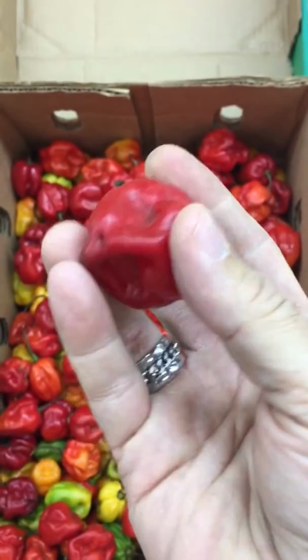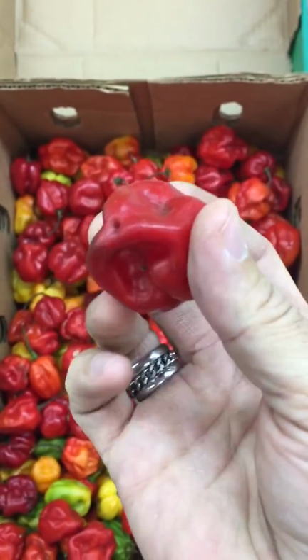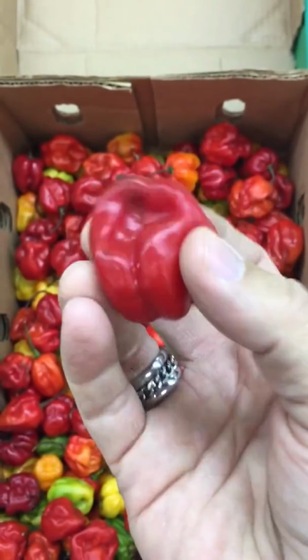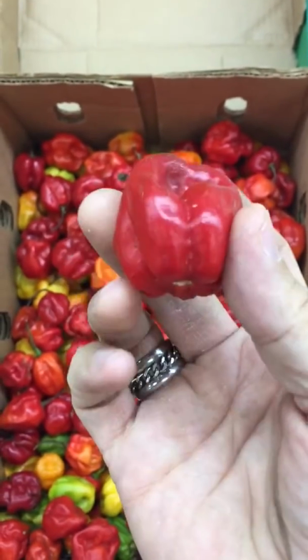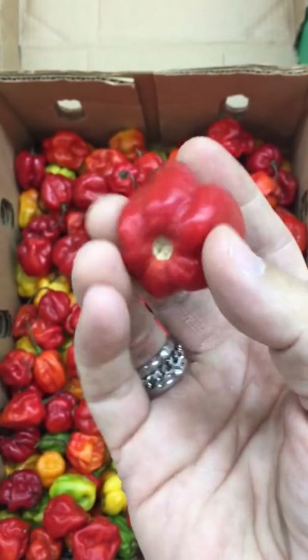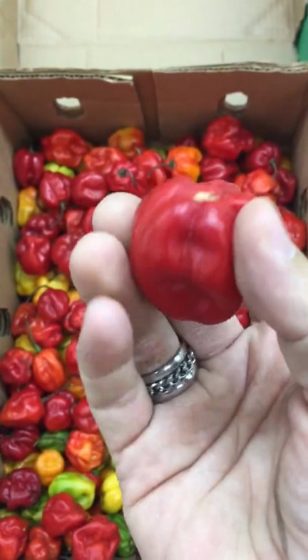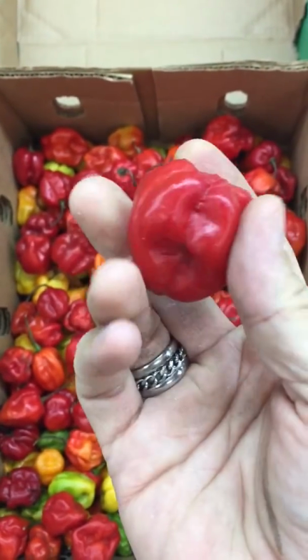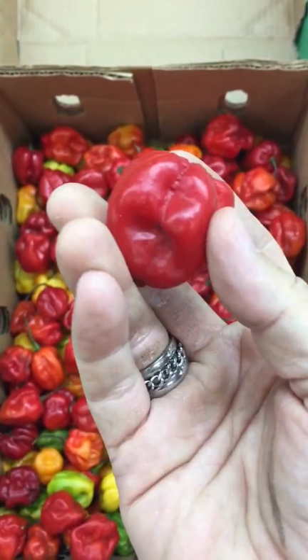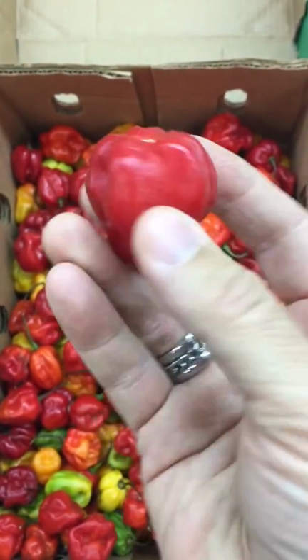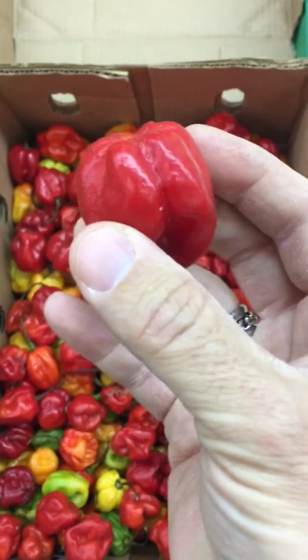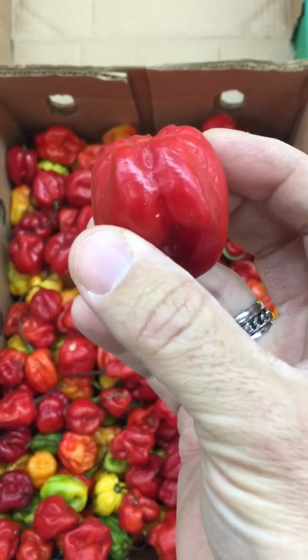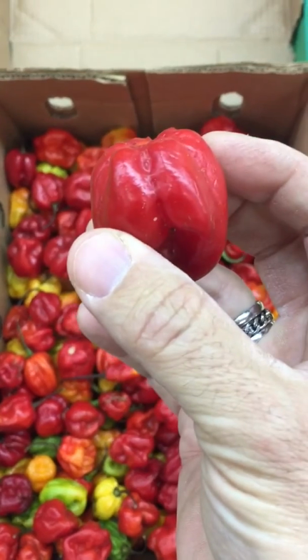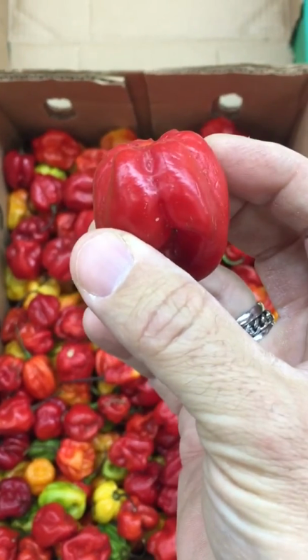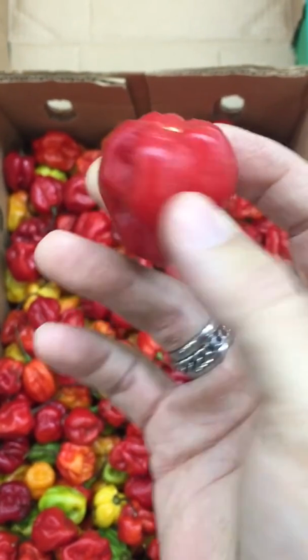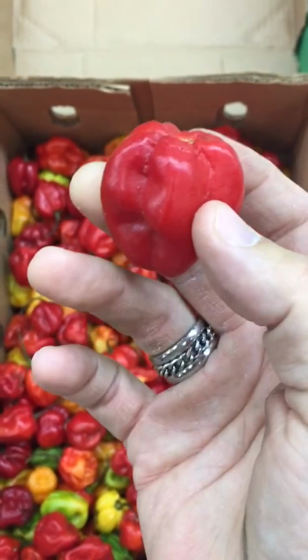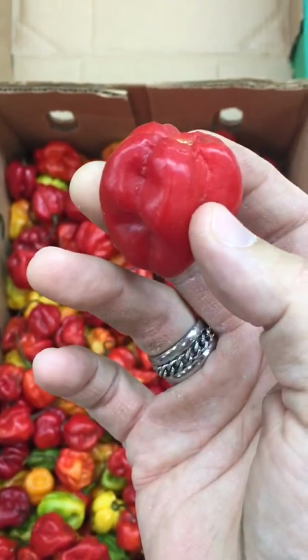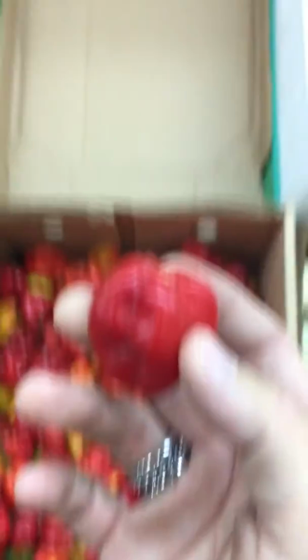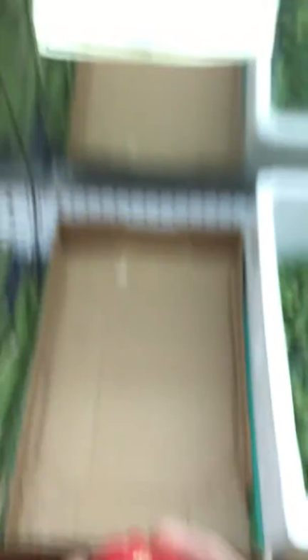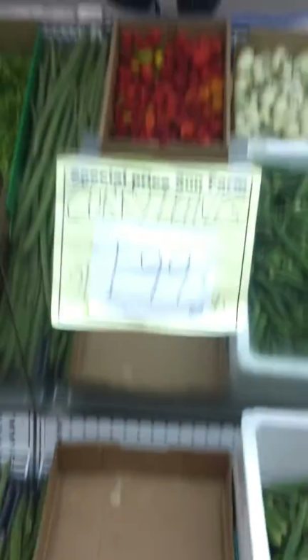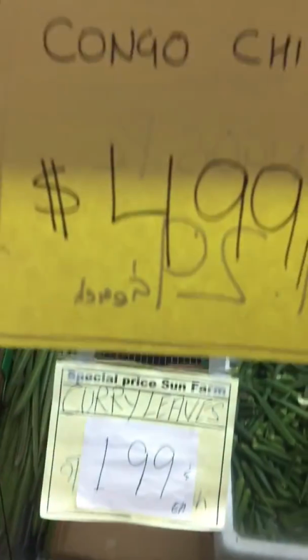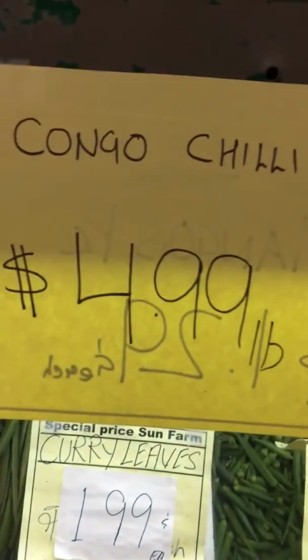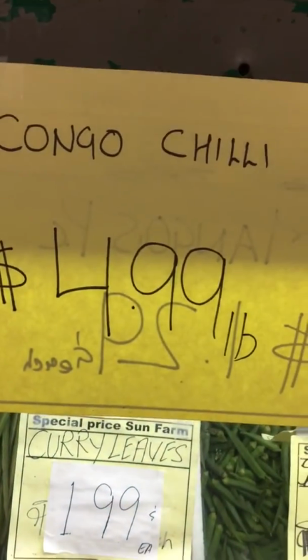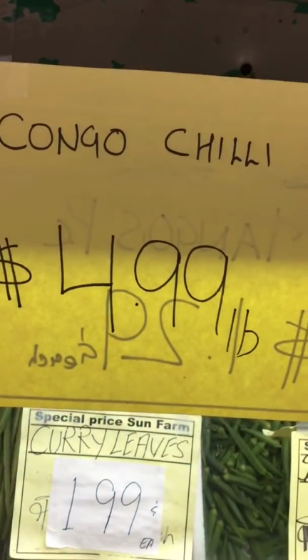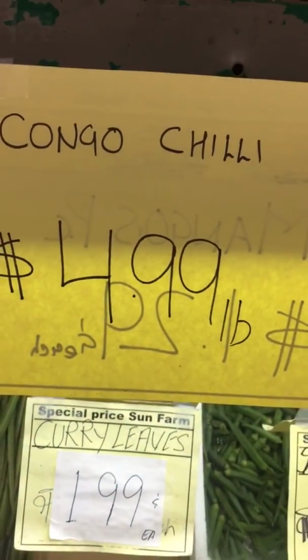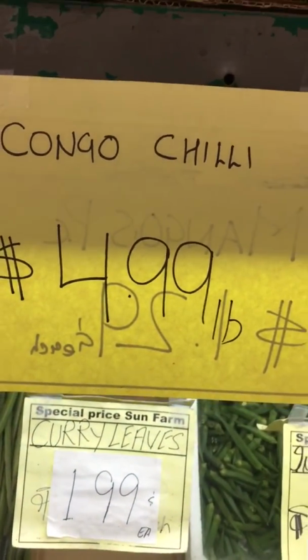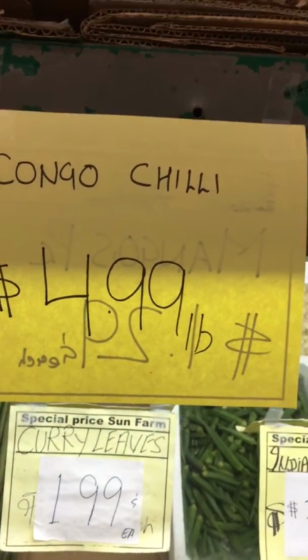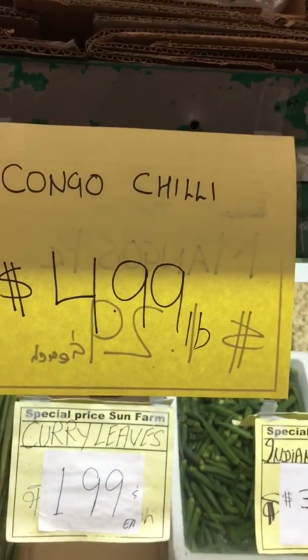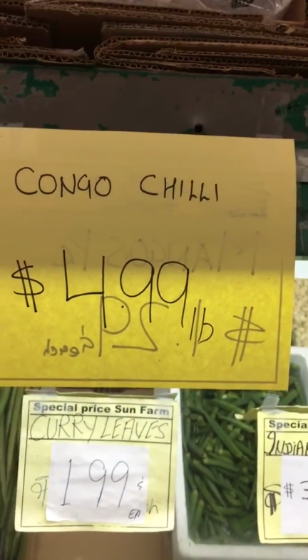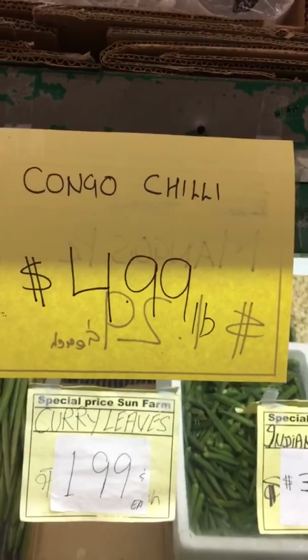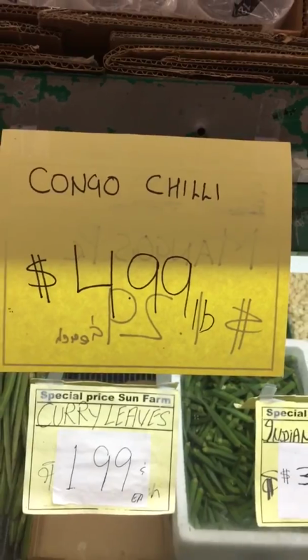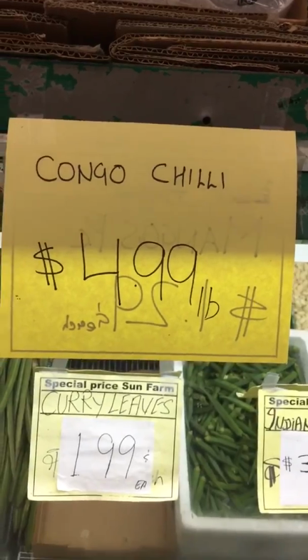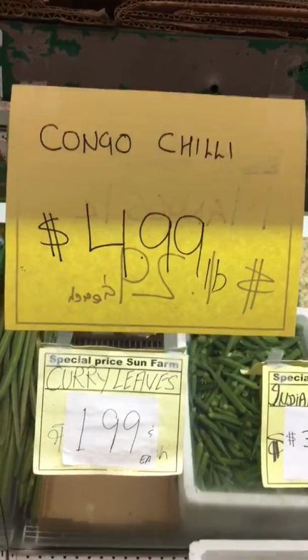This looks like a really nice one. Again, it's the Congo Chili — $4.99 a pound.